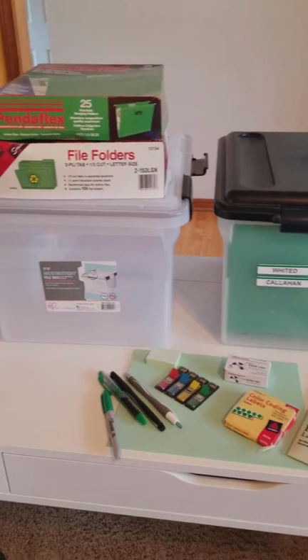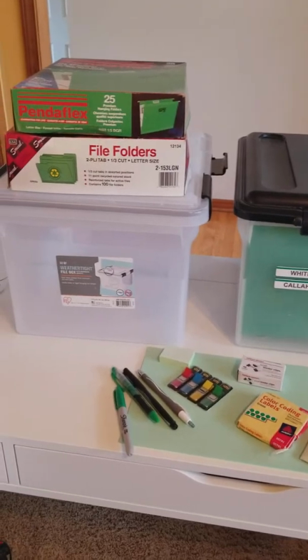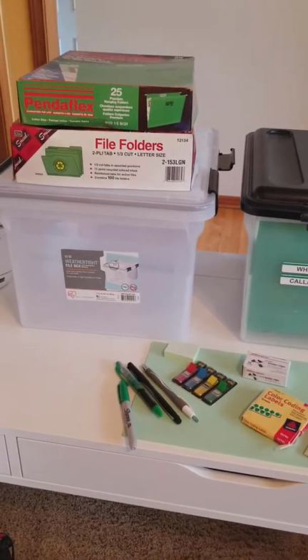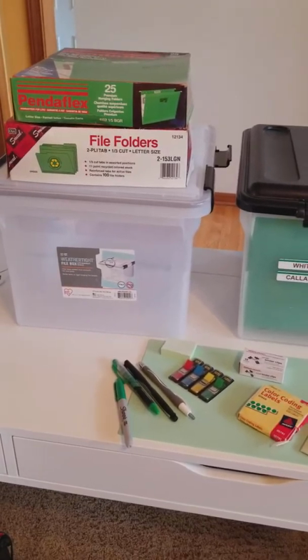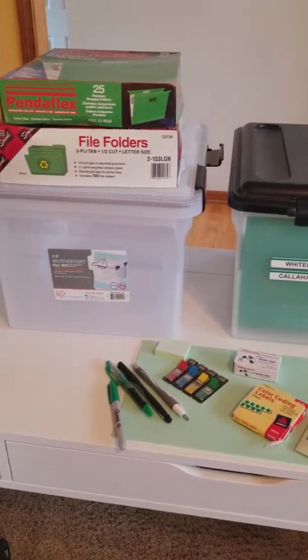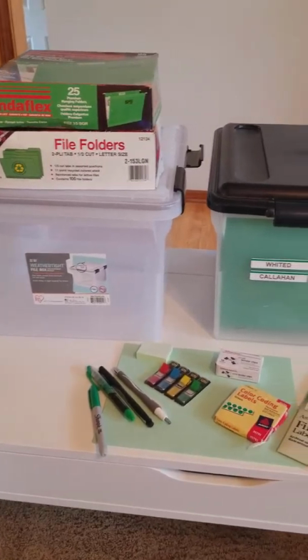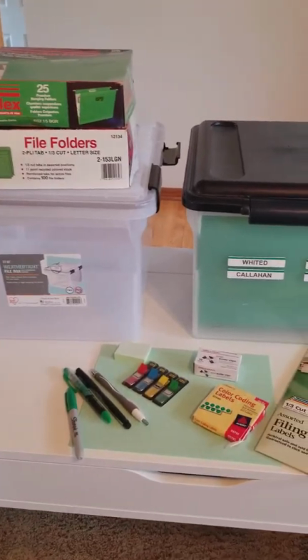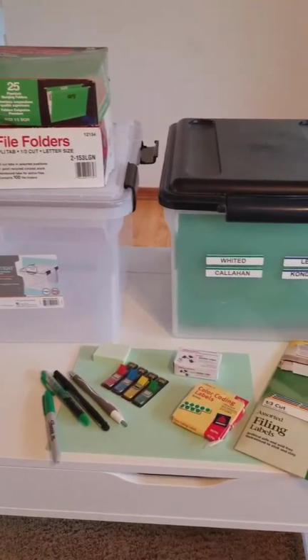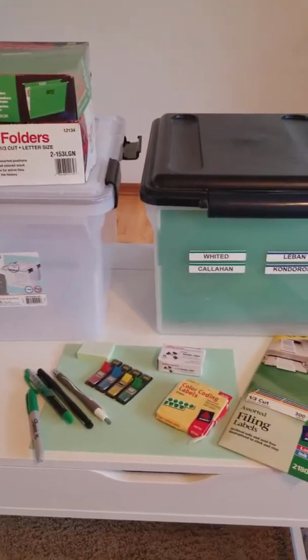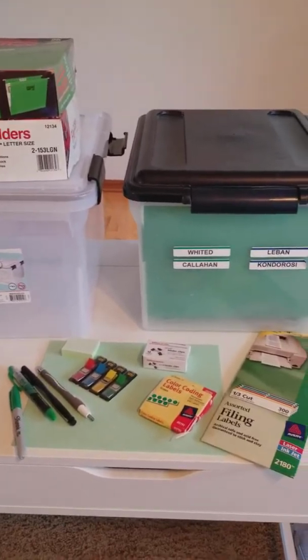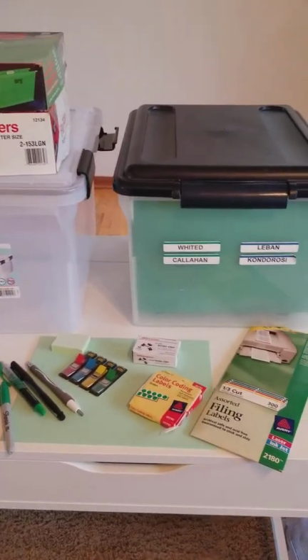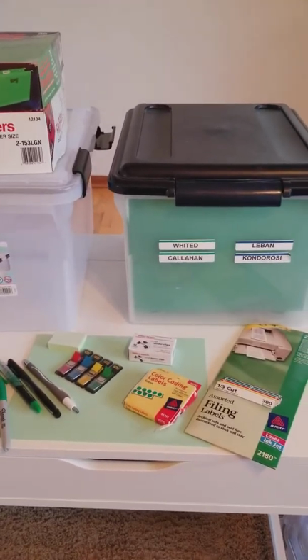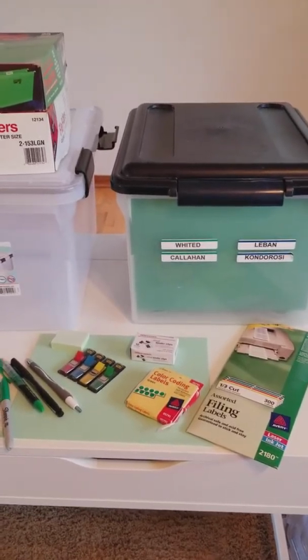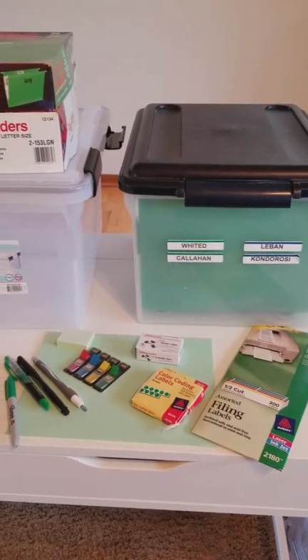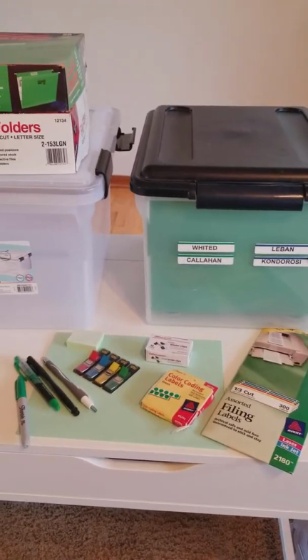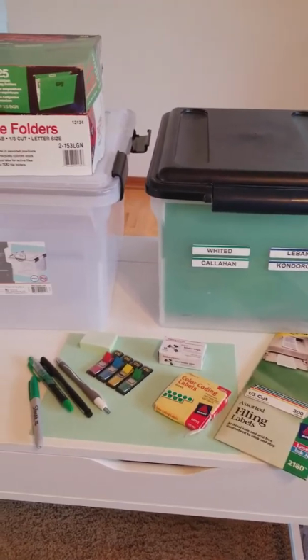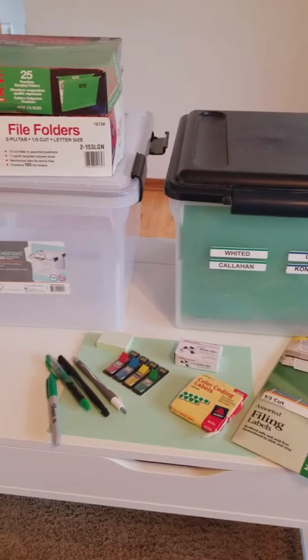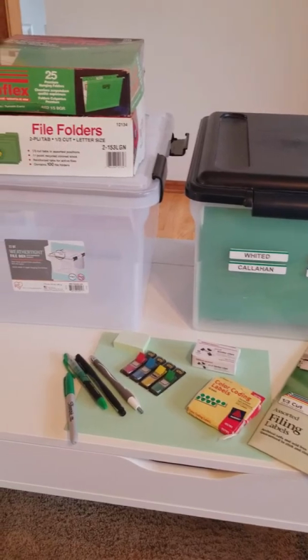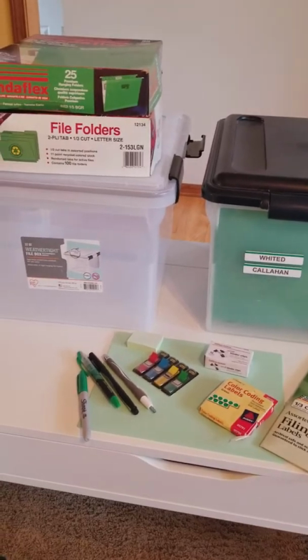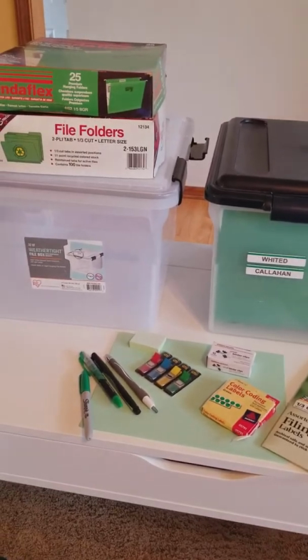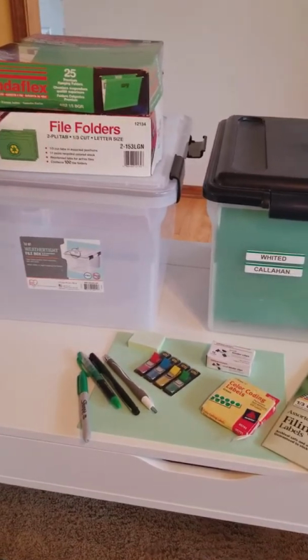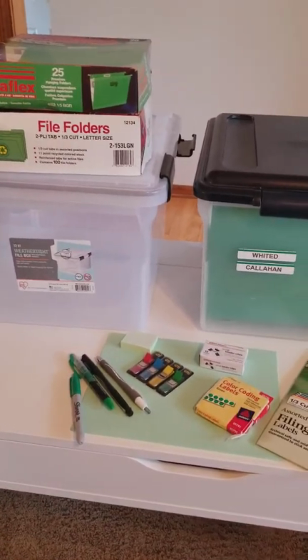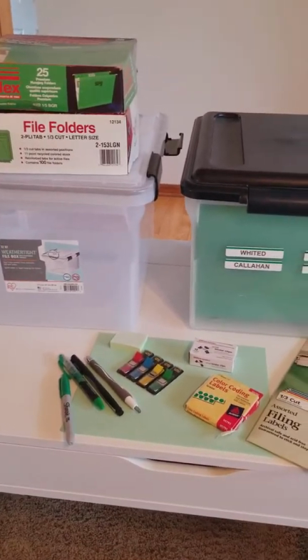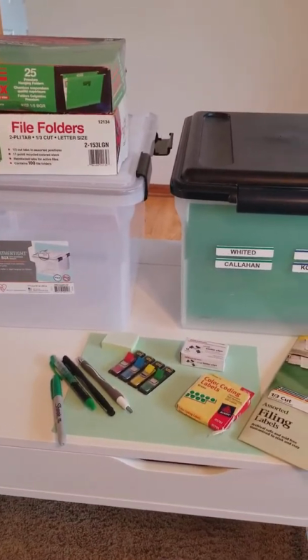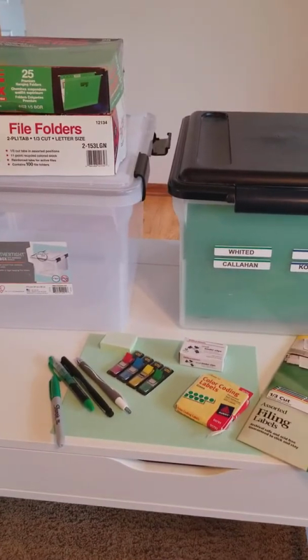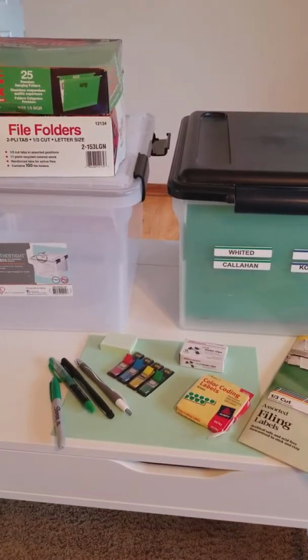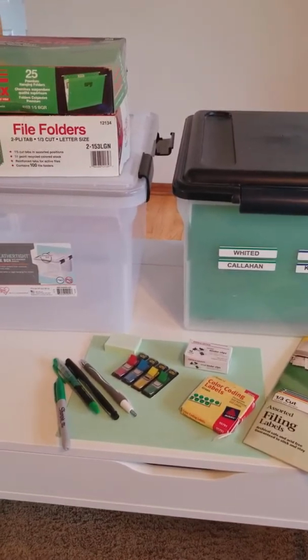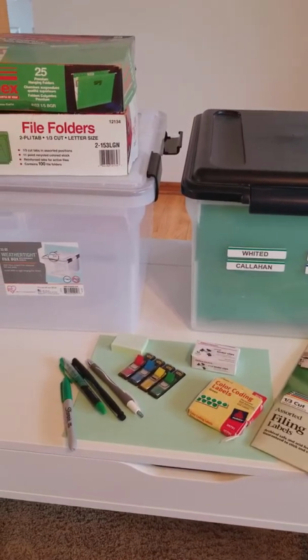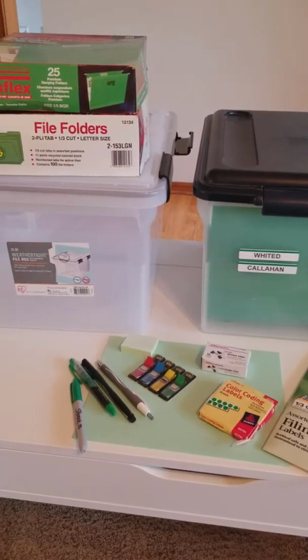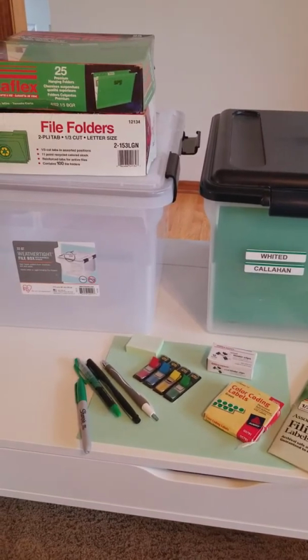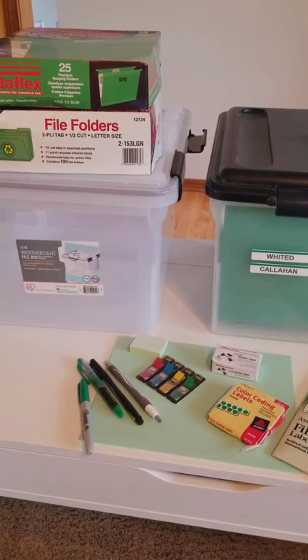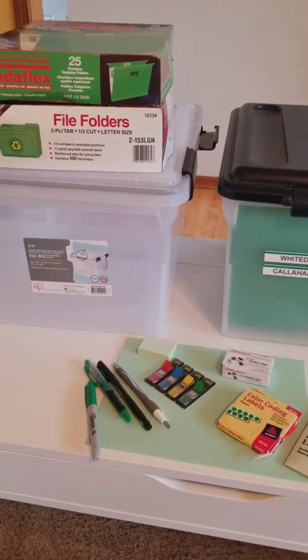In this video I'm just going to talk about the basic supplies. A lot of them I've had almost the entire 20 years I've been doing this system, because I just bought a lot at the beginning.